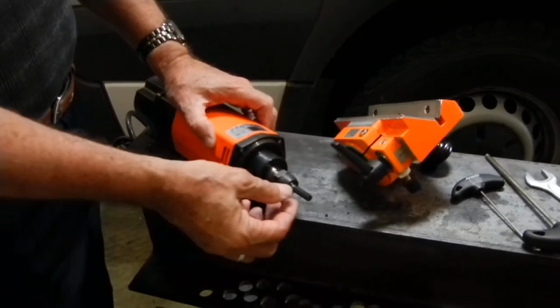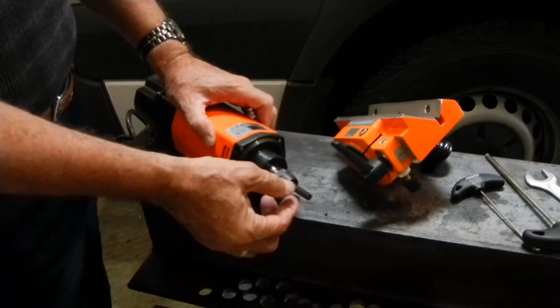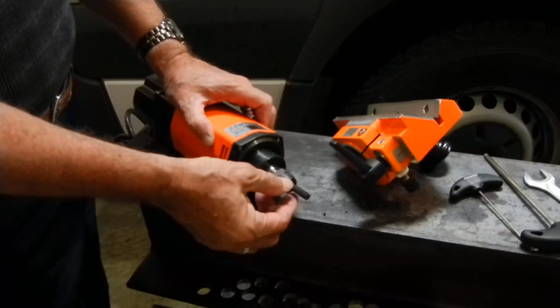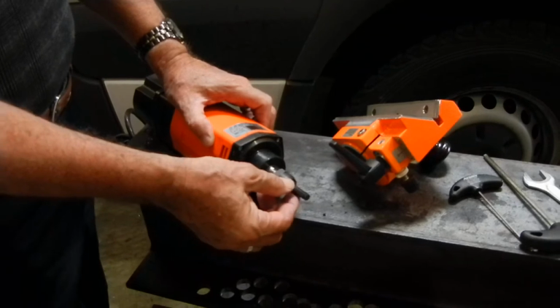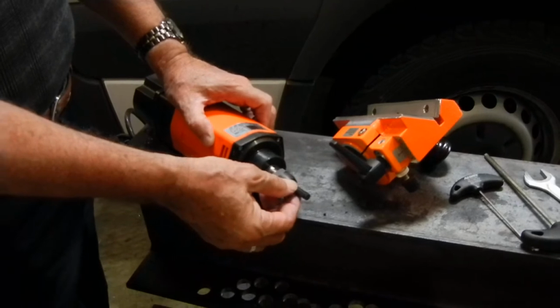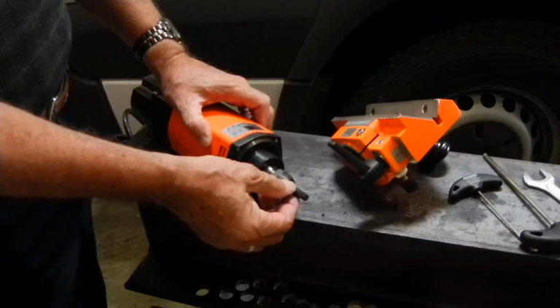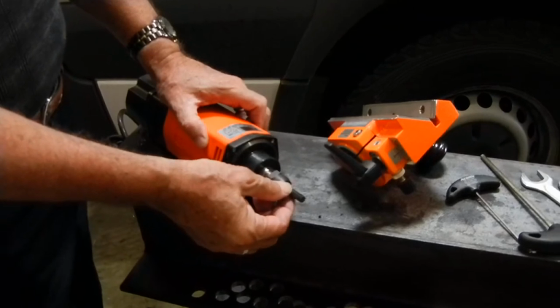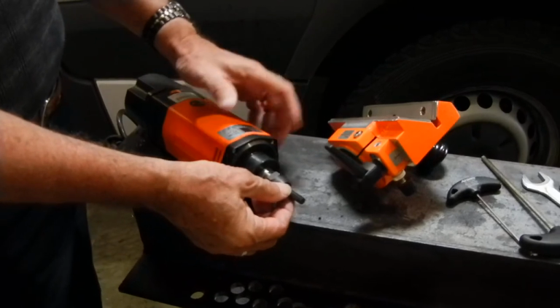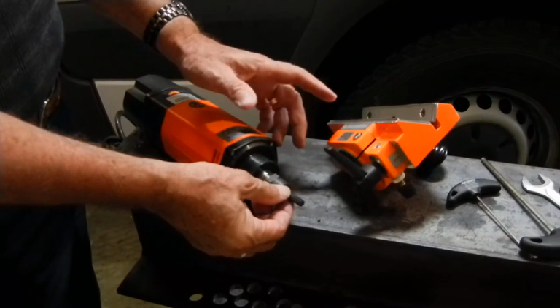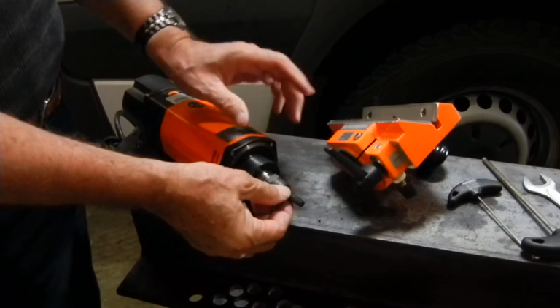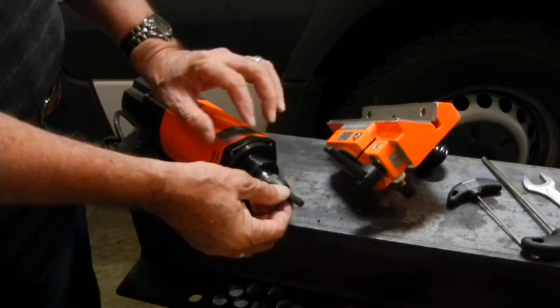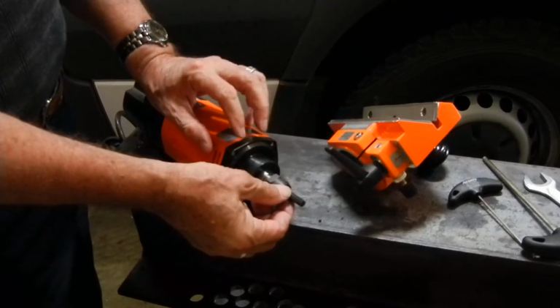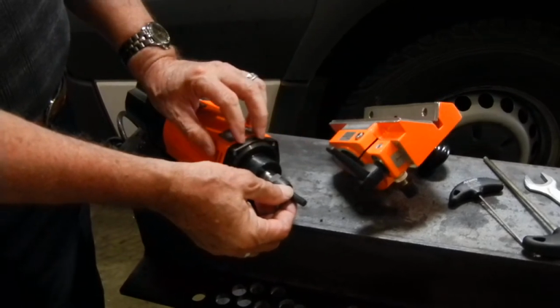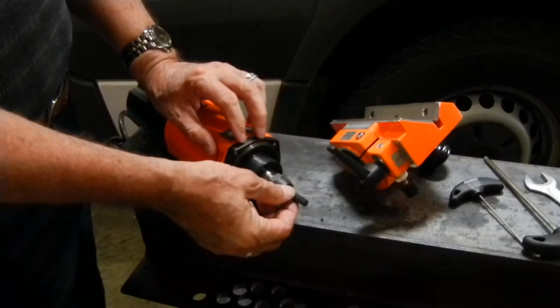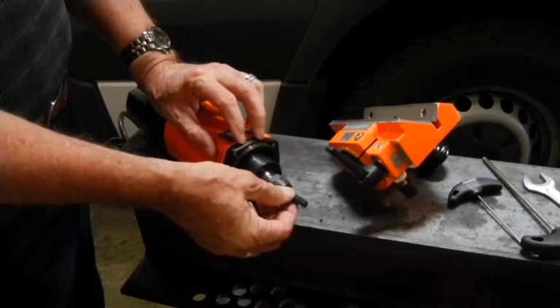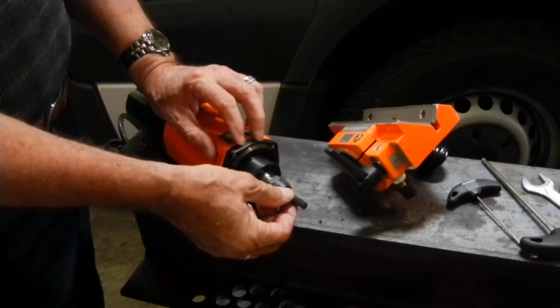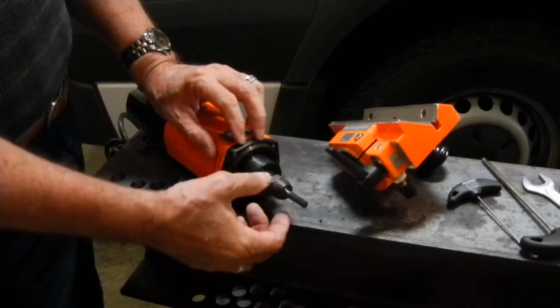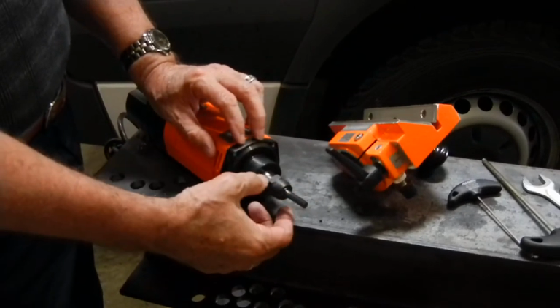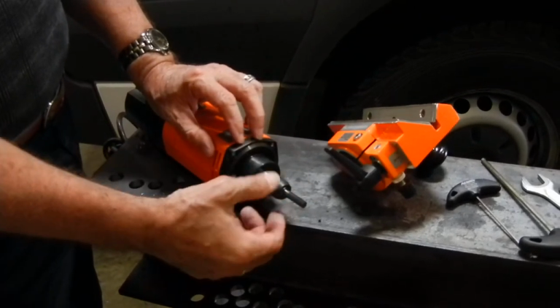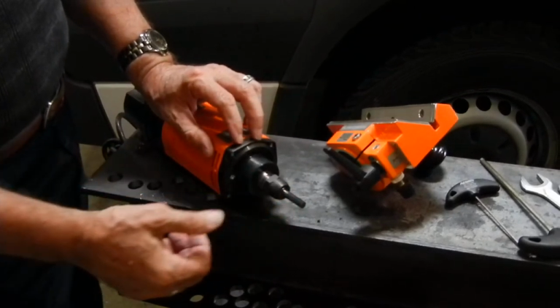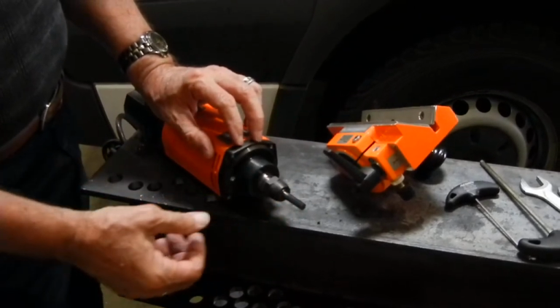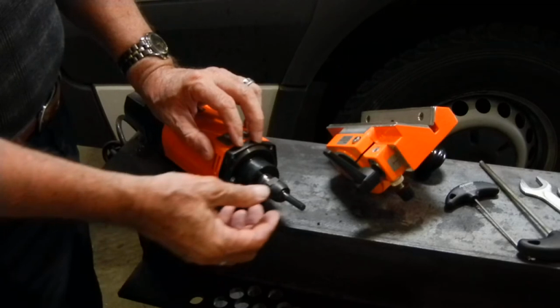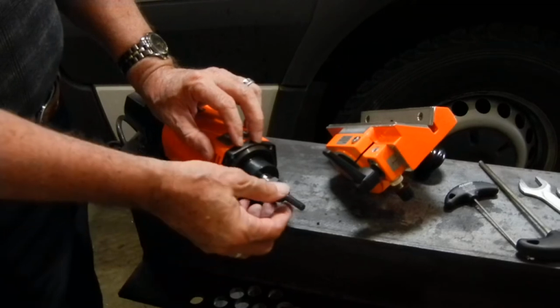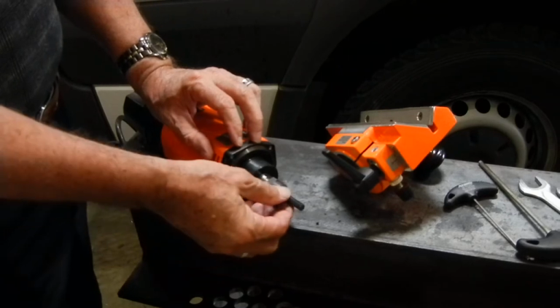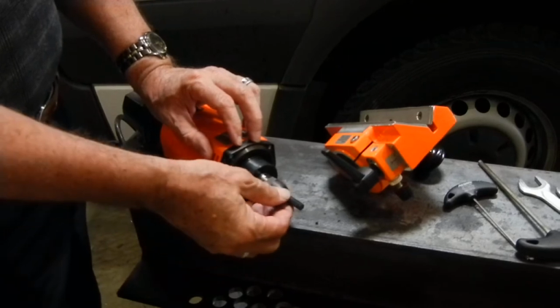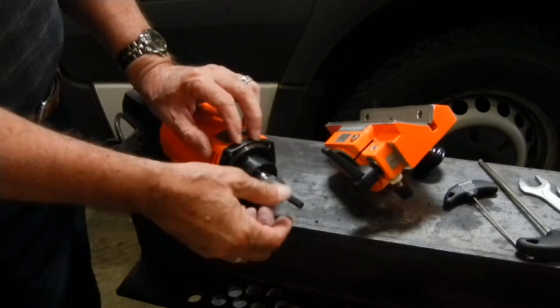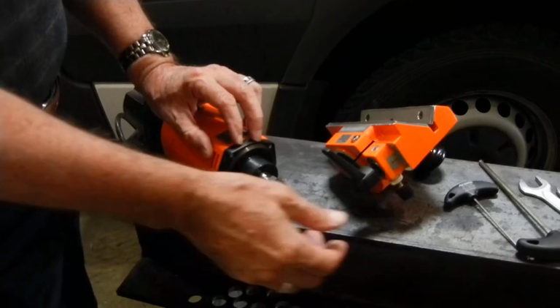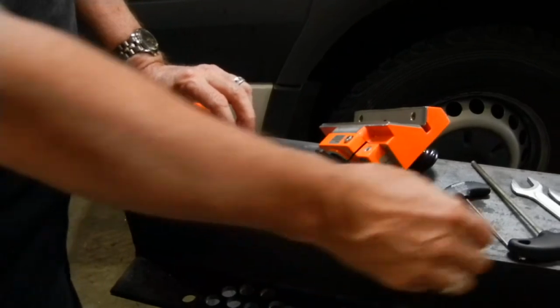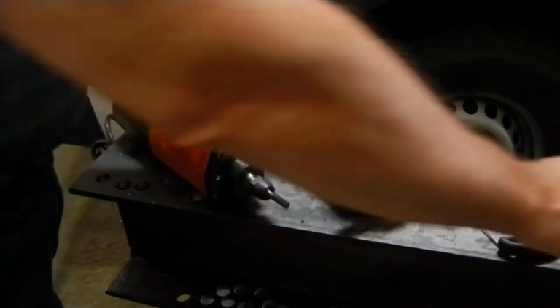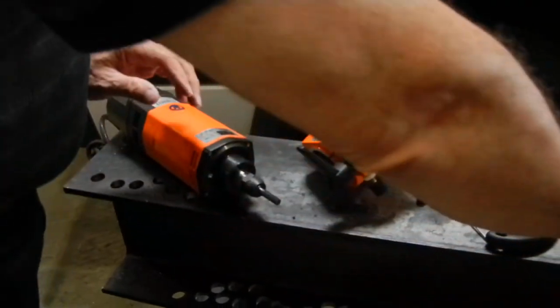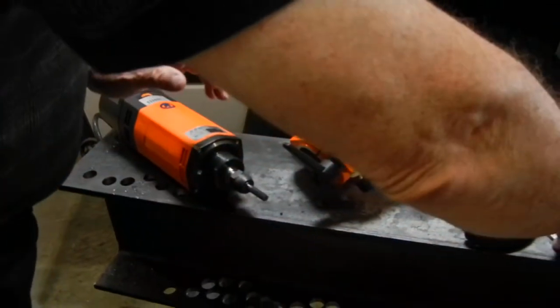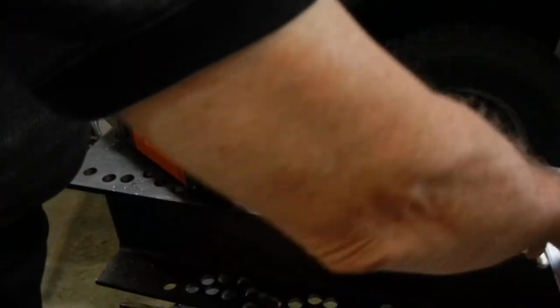And then all you do is move your end mill — you remove your head, remove your end mill out a little bit, tighten it up again, and you're ready to go with the new cutting surface.